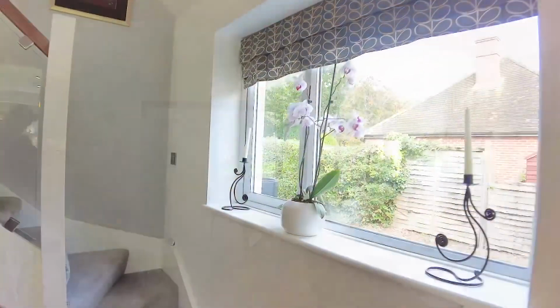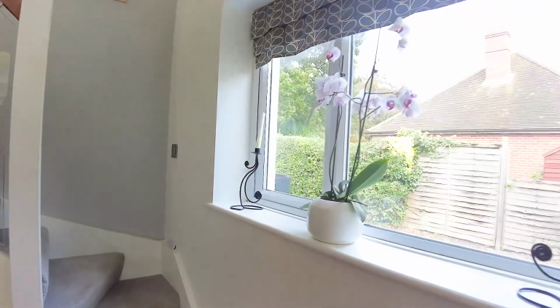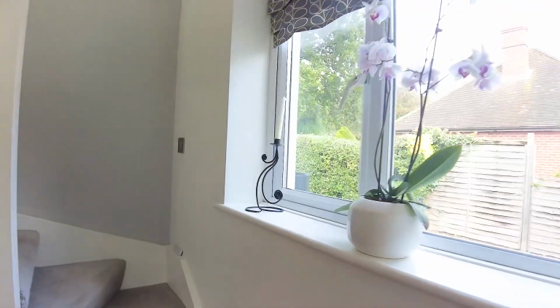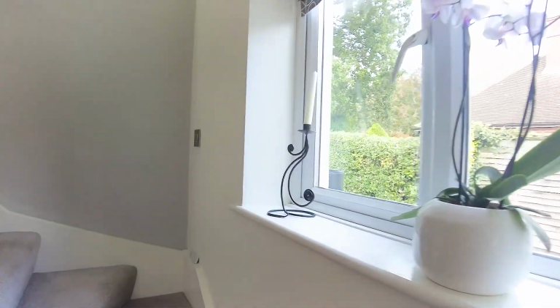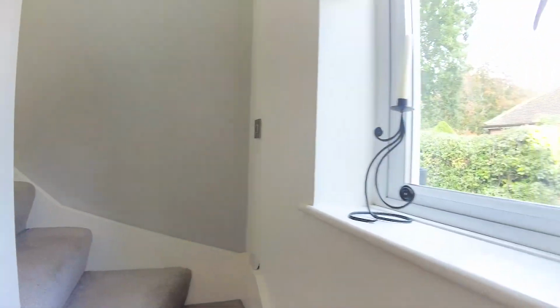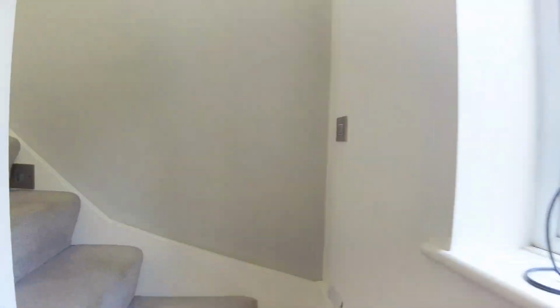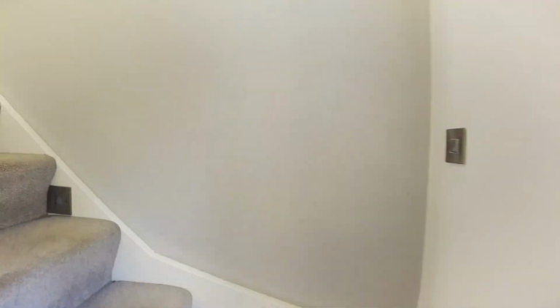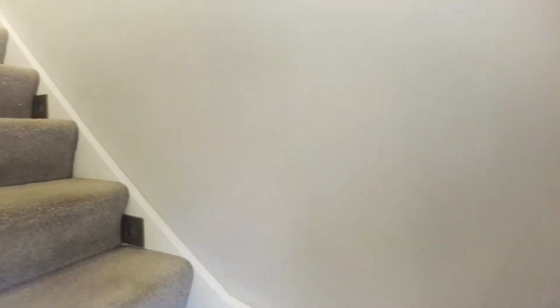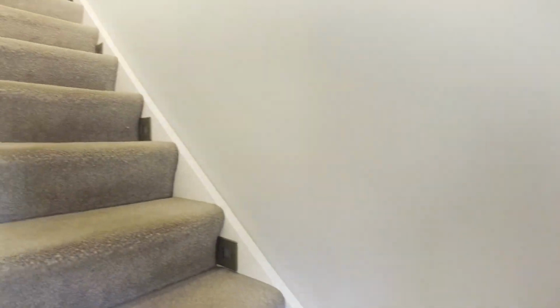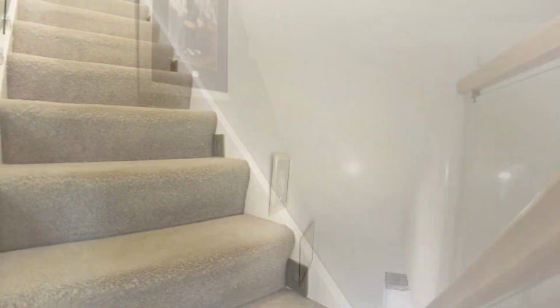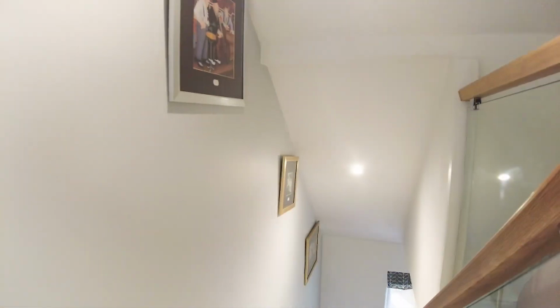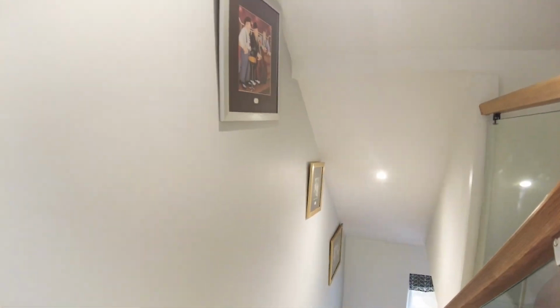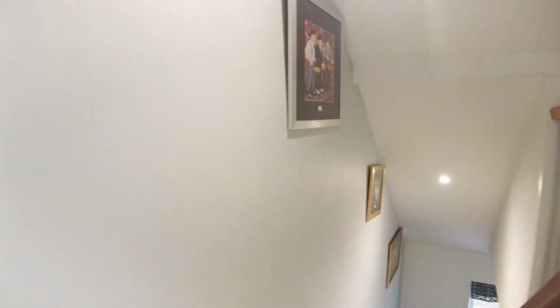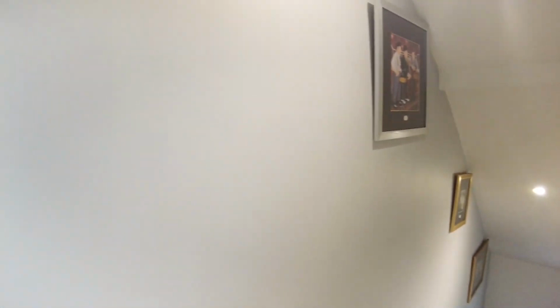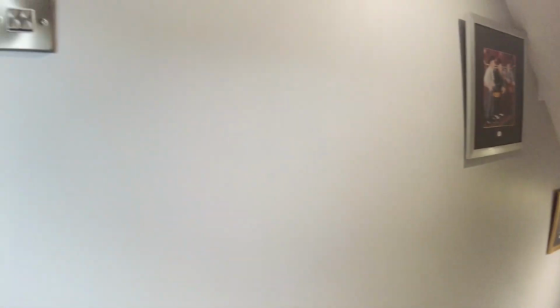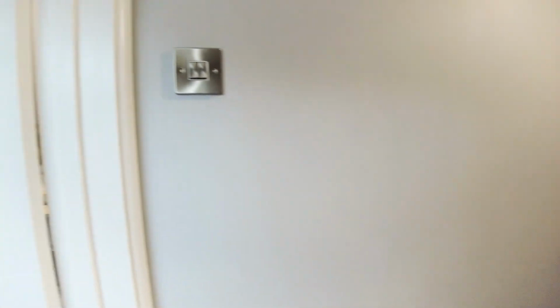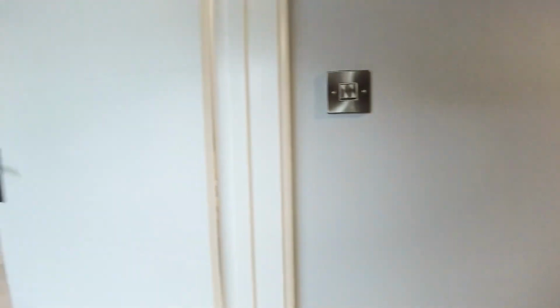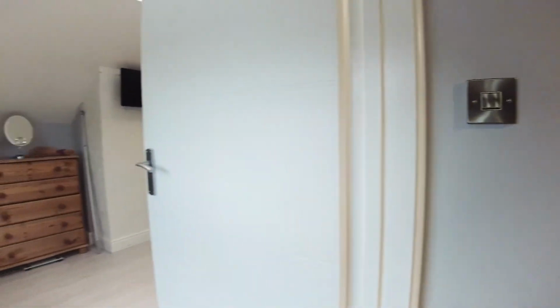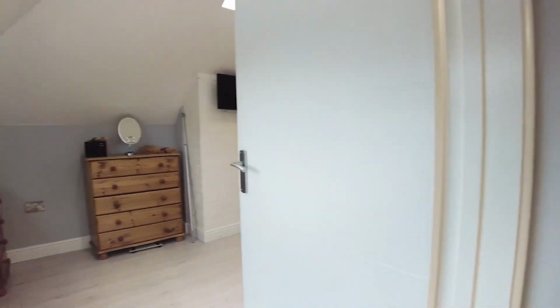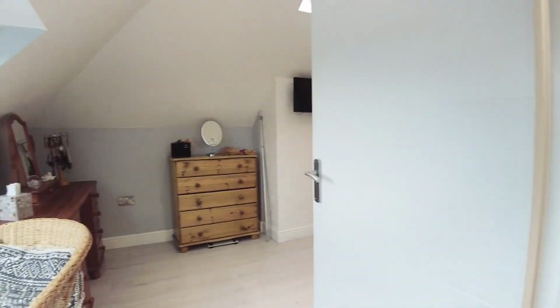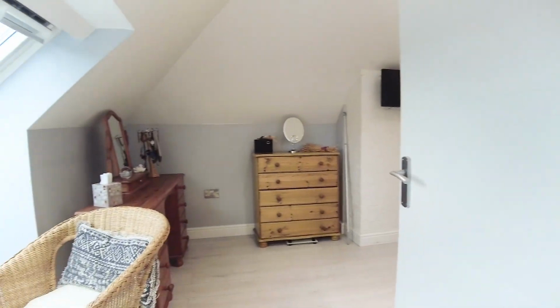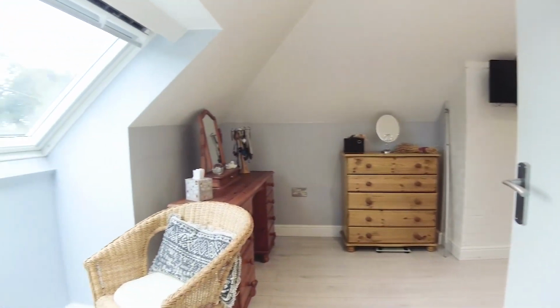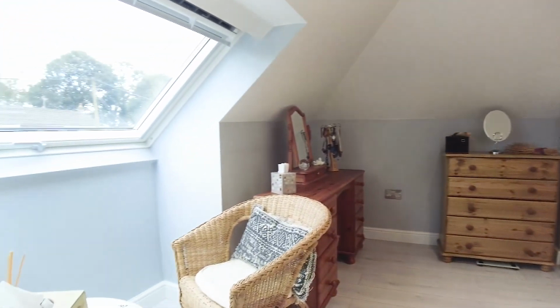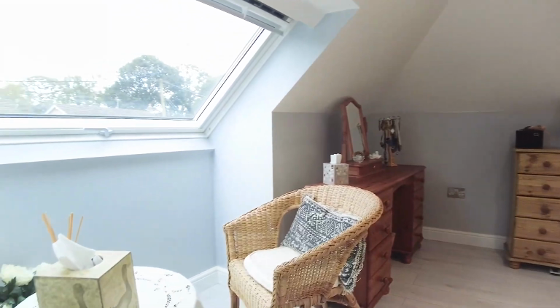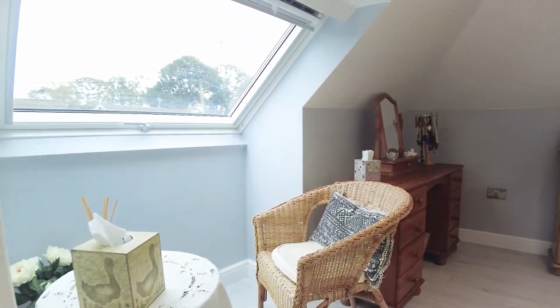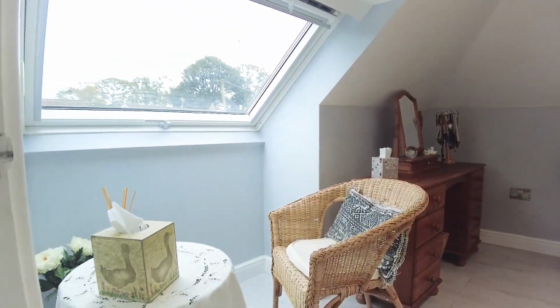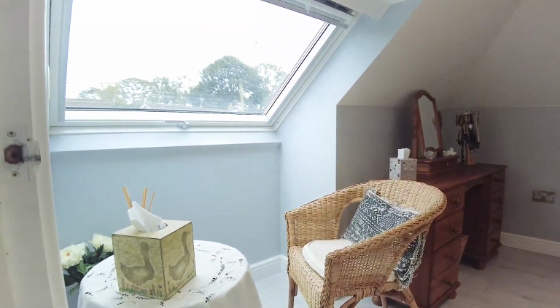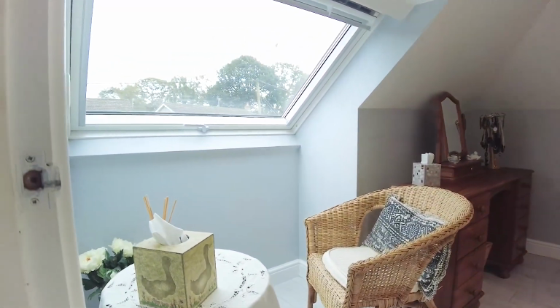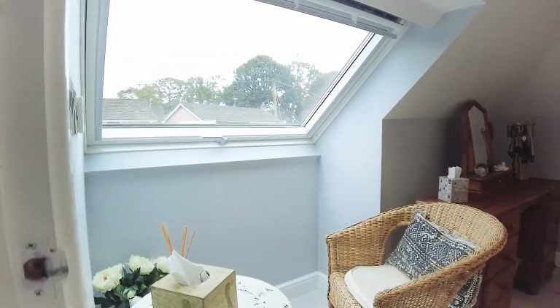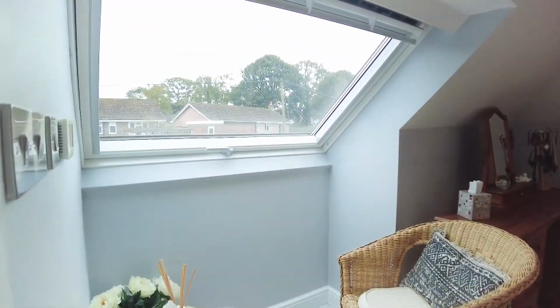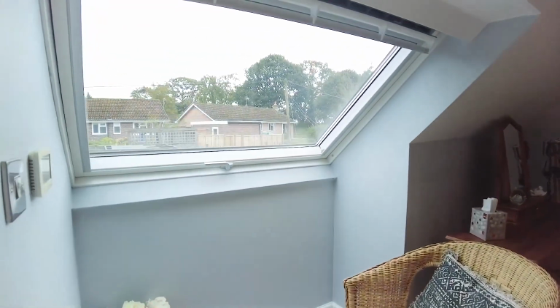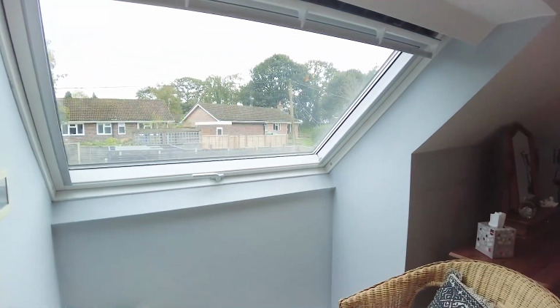Now coming upstairs where we've got the master suite — this is a great addition to the property. You've got a lovely sized bedroom in here, a nice Velux window letting in lots of light, and you've got nice views out from there over the garden.